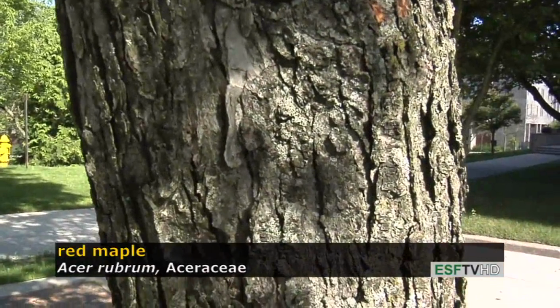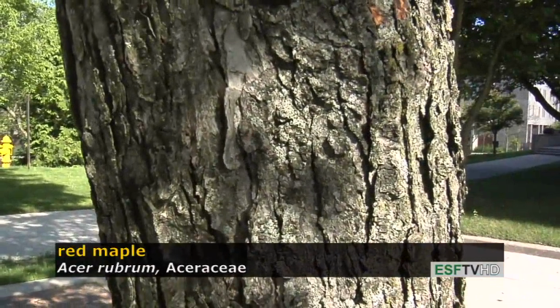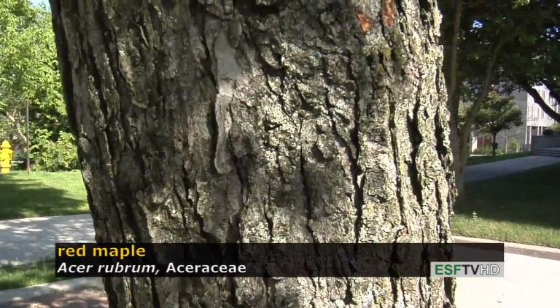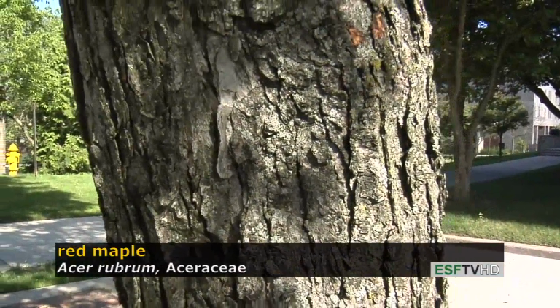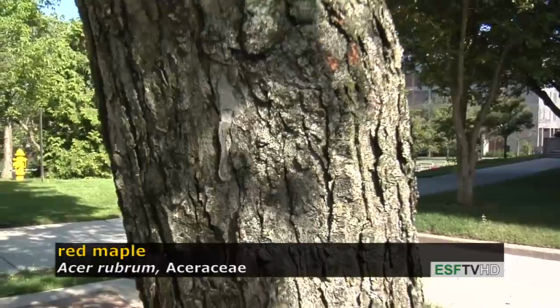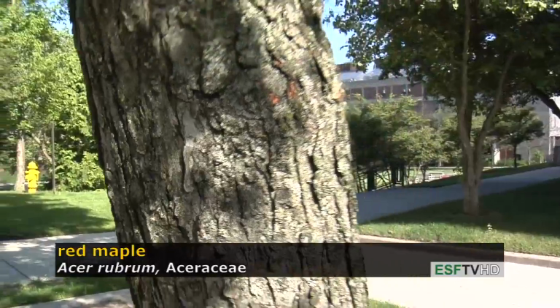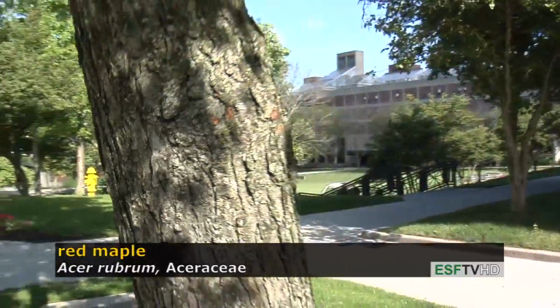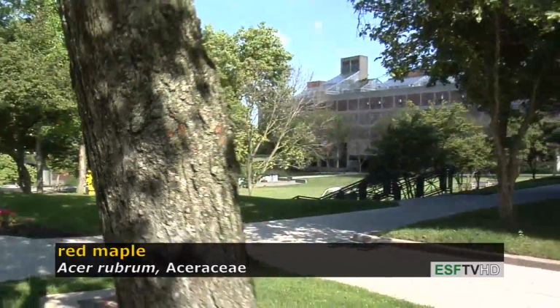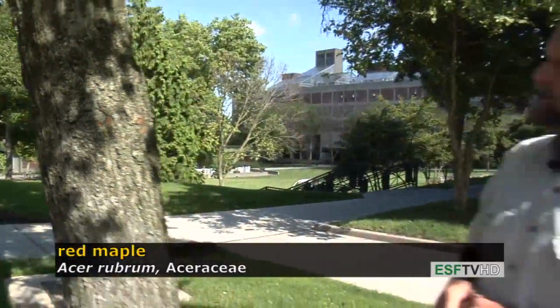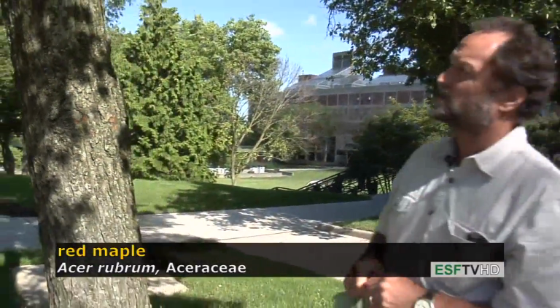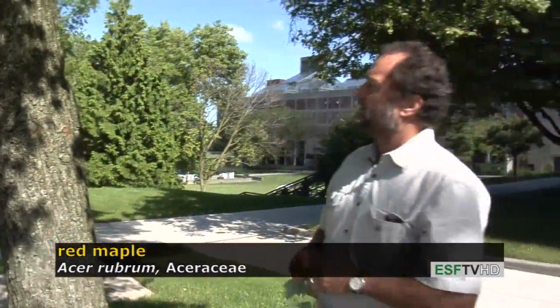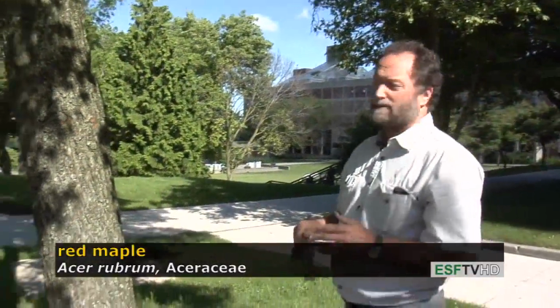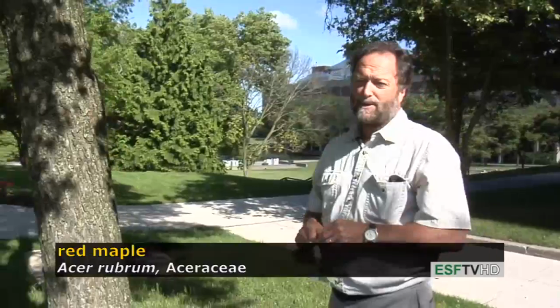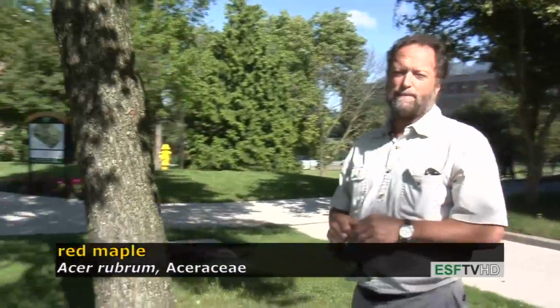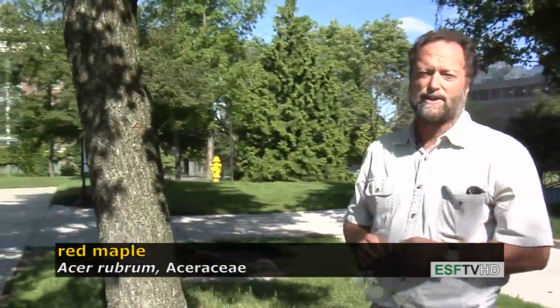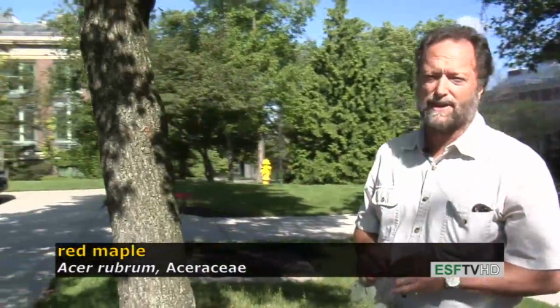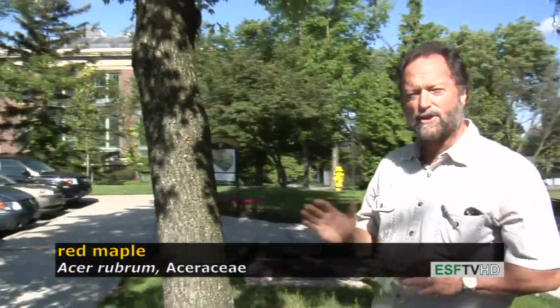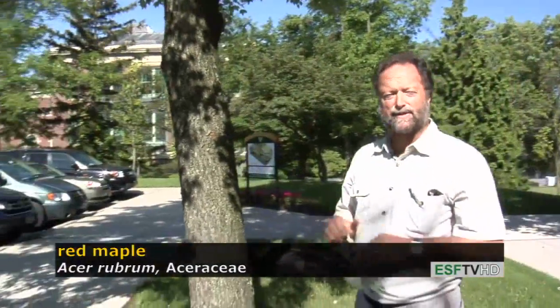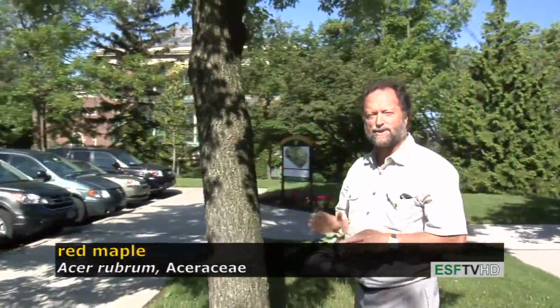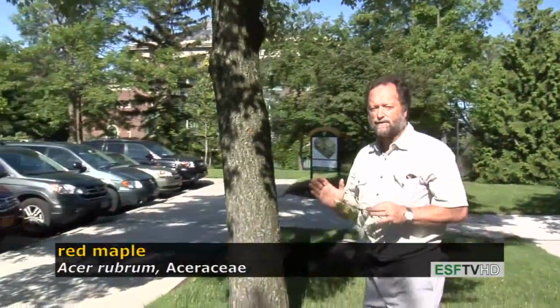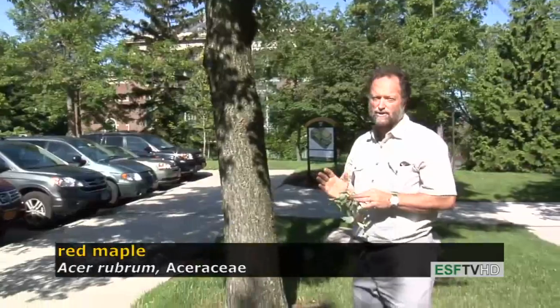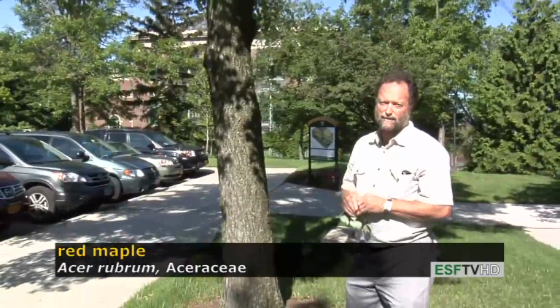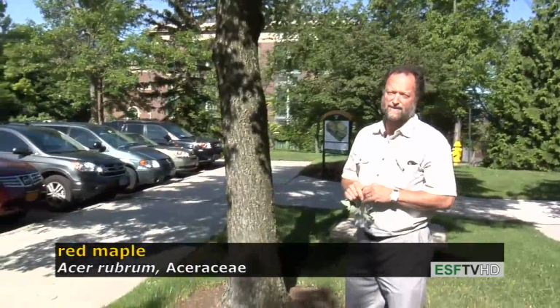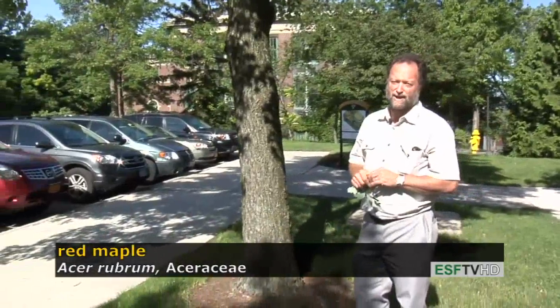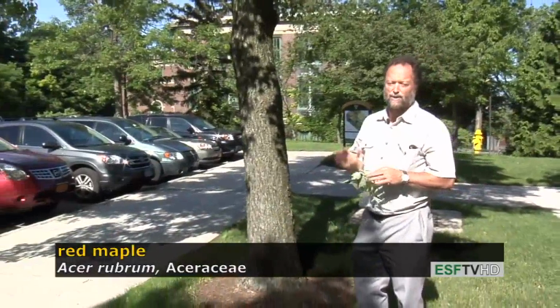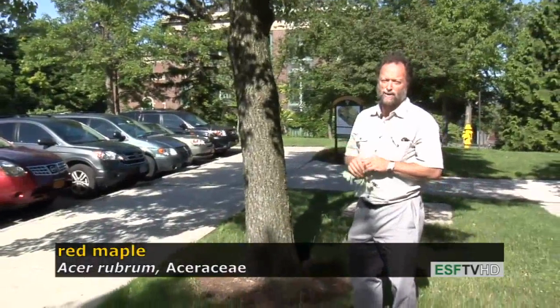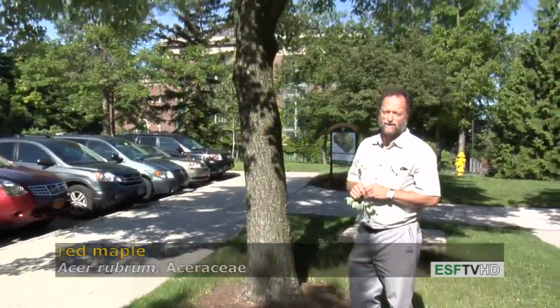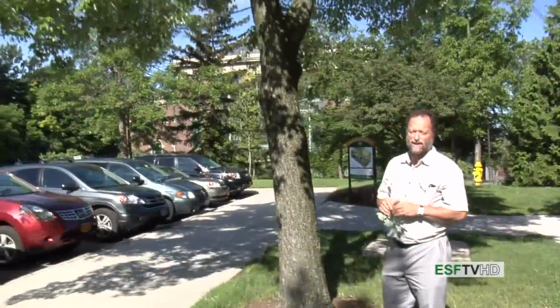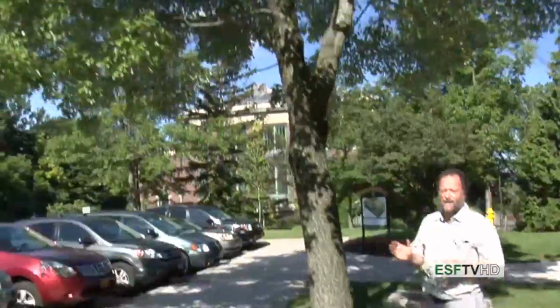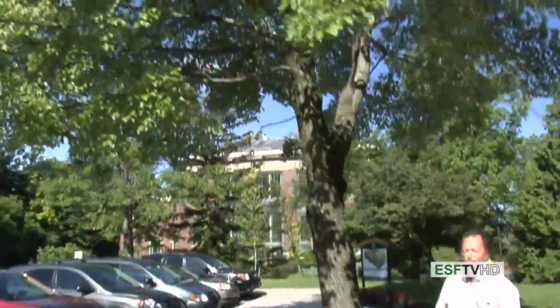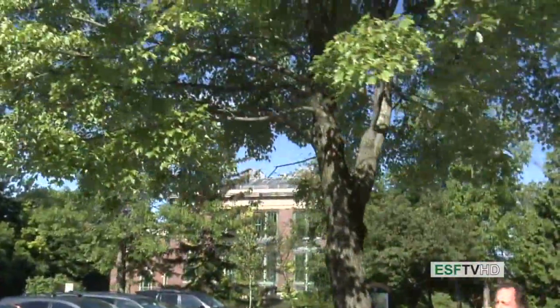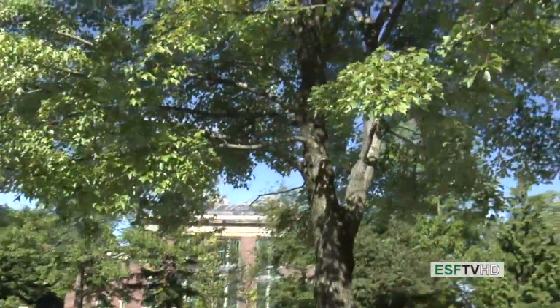Red maple does not live as long as sugar maple. Sugar maple lives about 400 years, while red maple only about 150. But during those 150 years, it is a very good tree for the landscape, tolerating a wide range of conditions. Acer rubrum, the red maple.